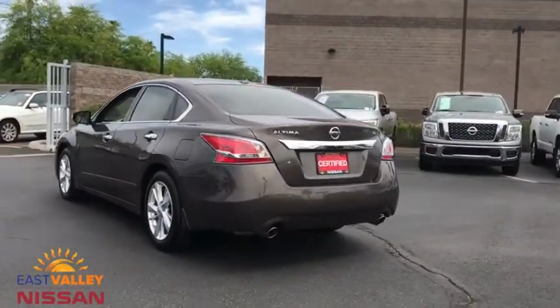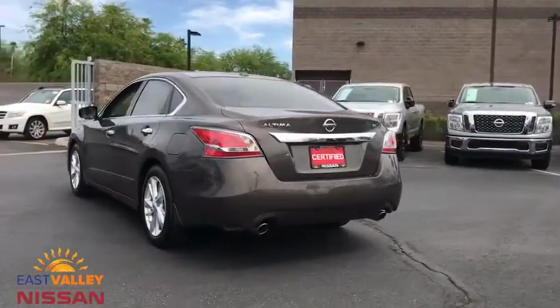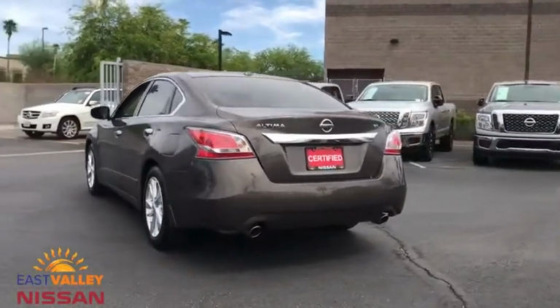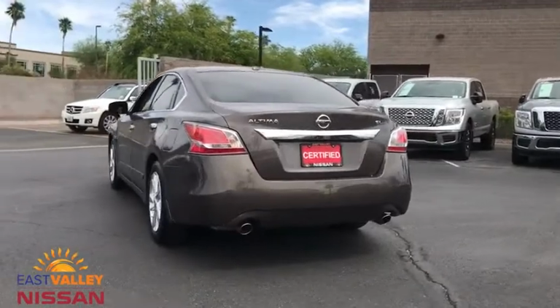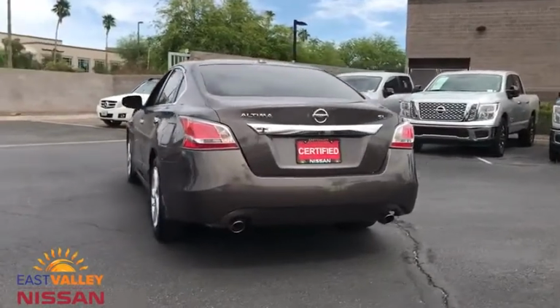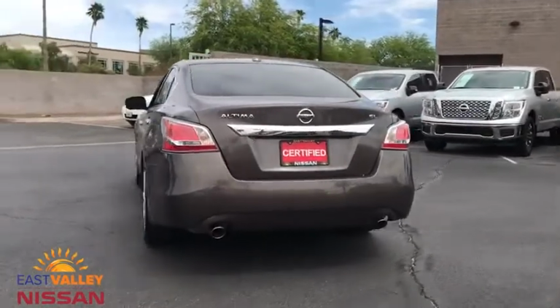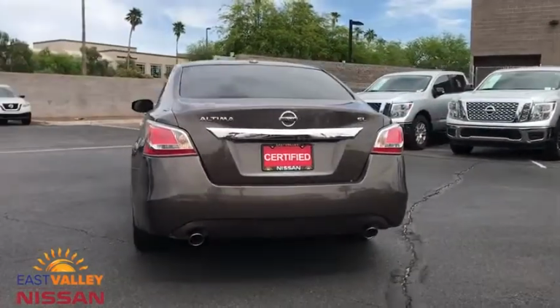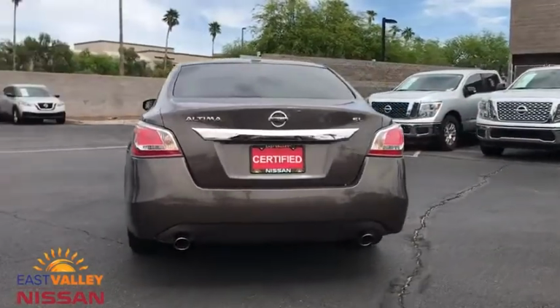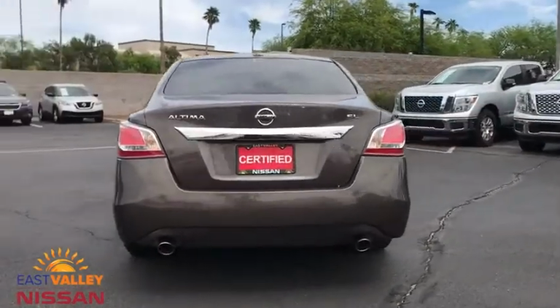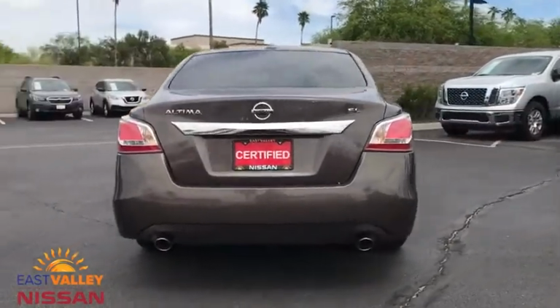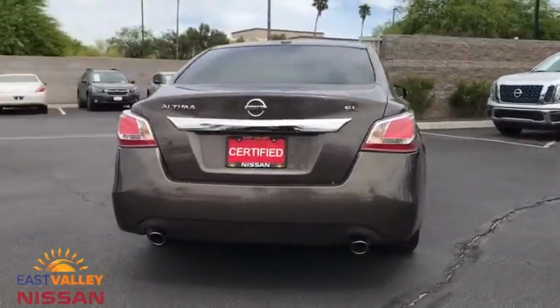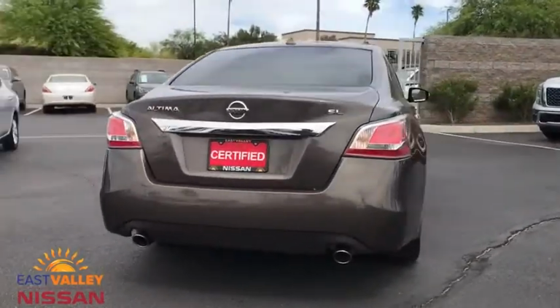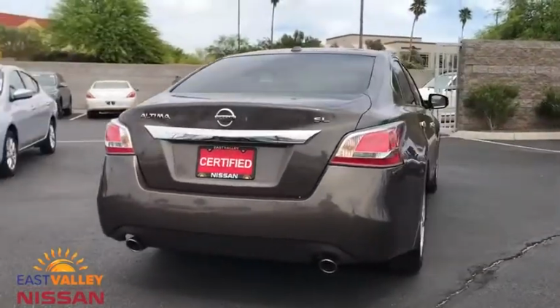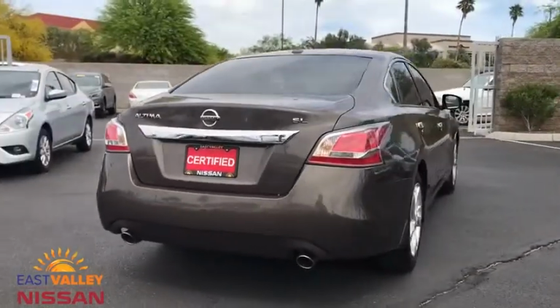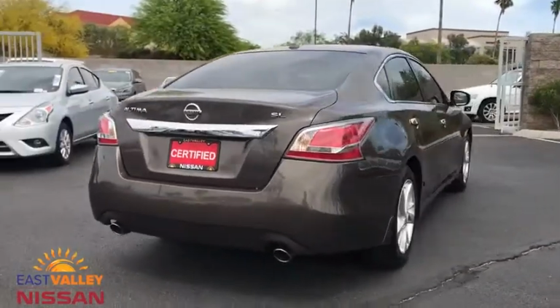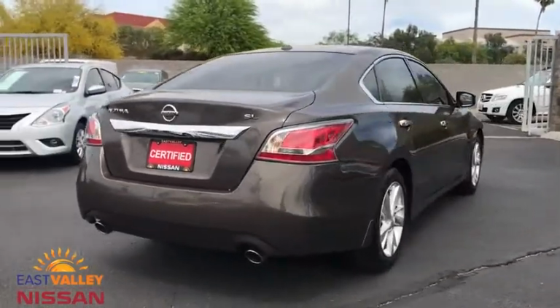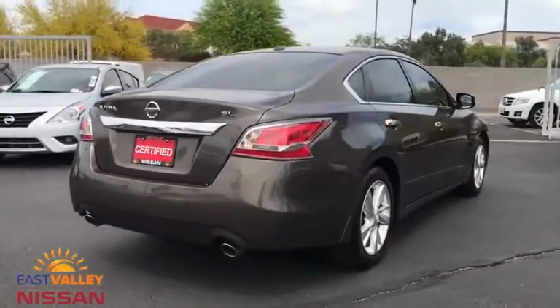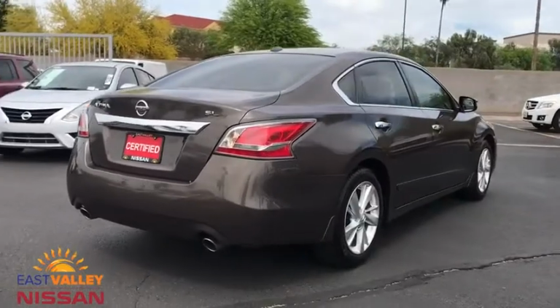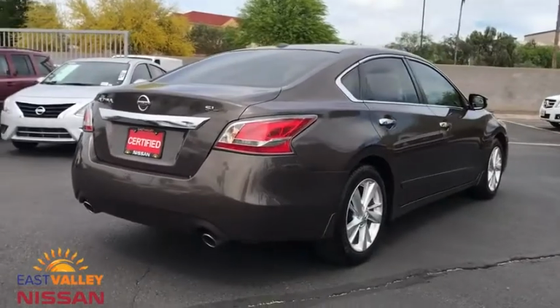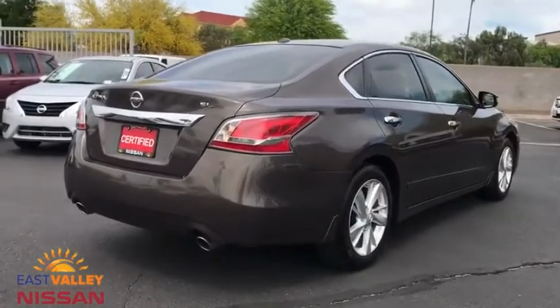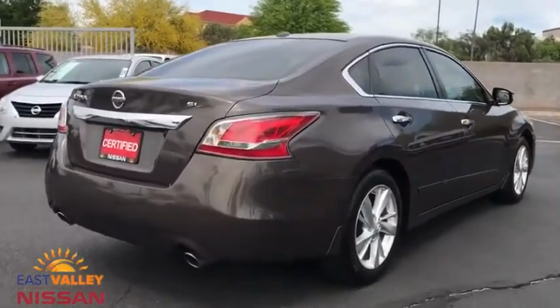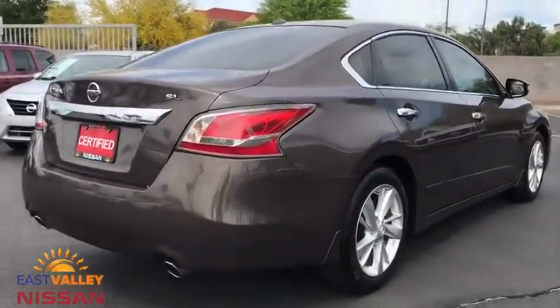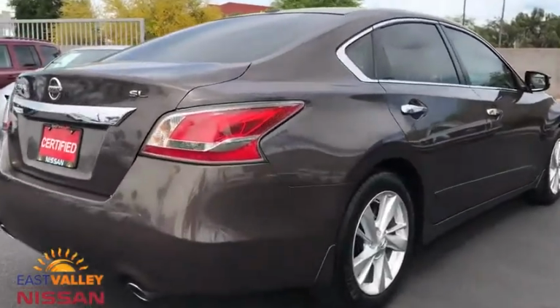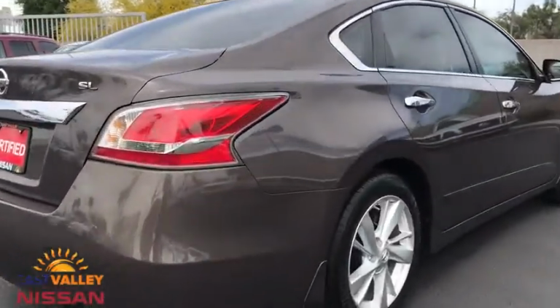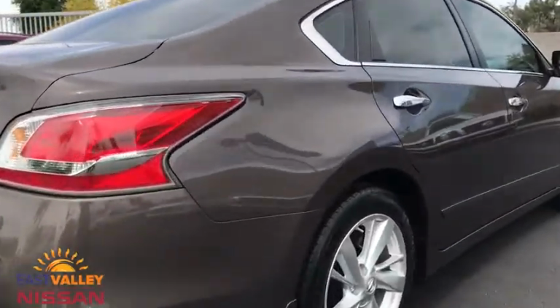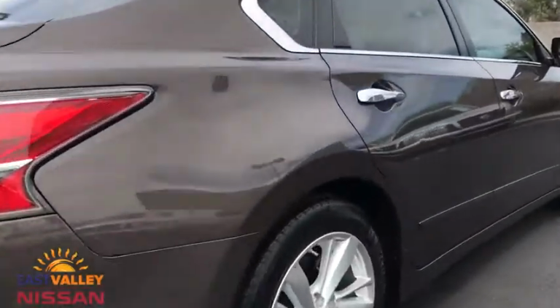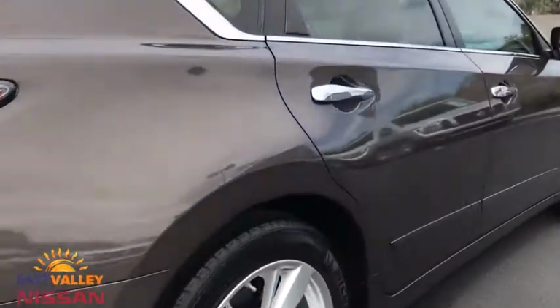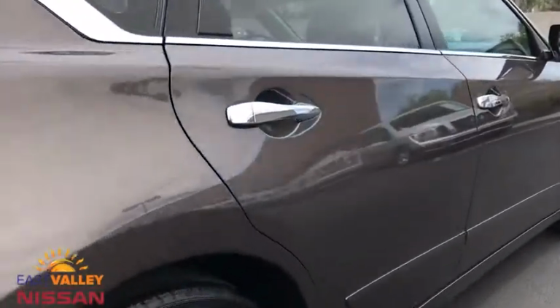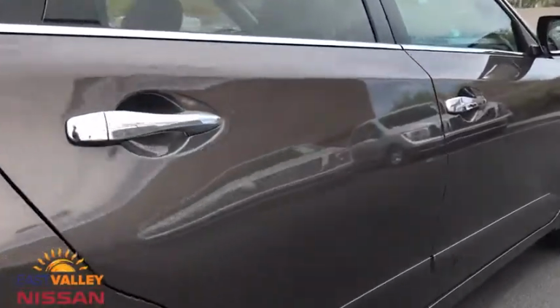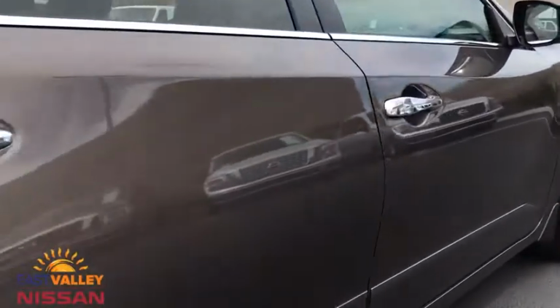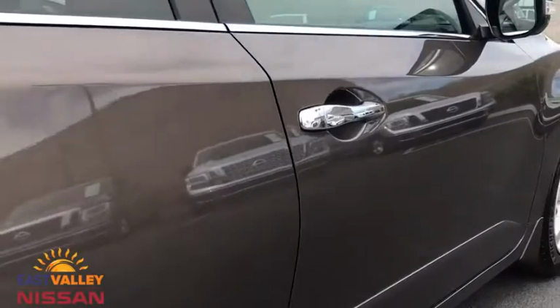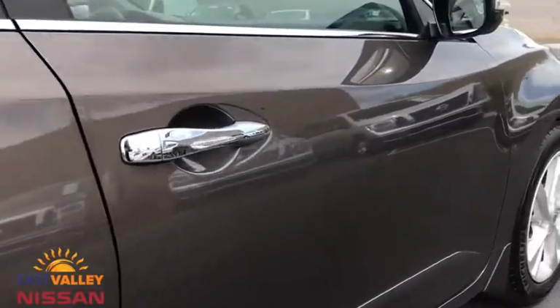This vehicle has less than 35,000 miles. Here are some of this vehicle's great options: keyless entry, anti-lock braking system, power passenger seat, stability control, traction control,